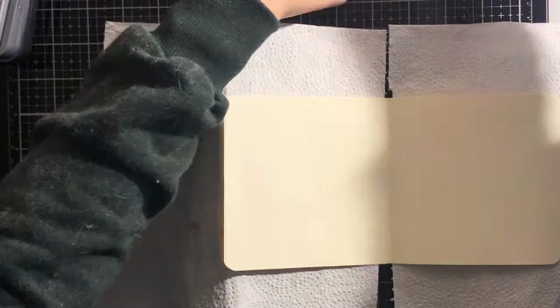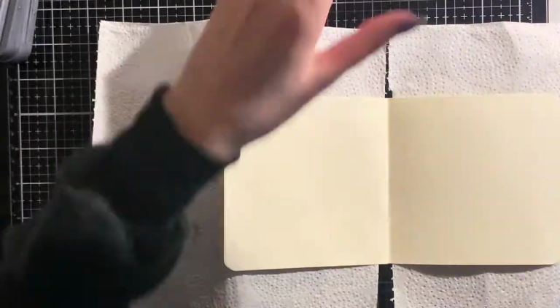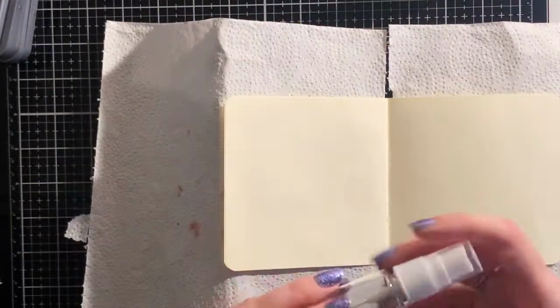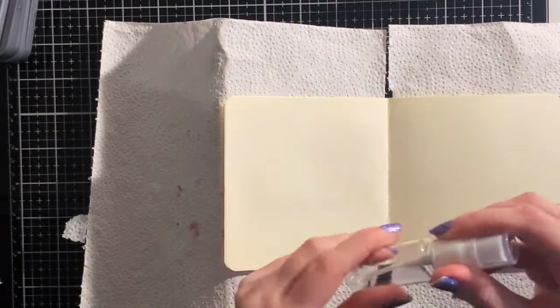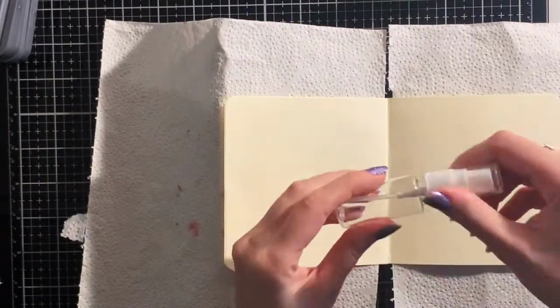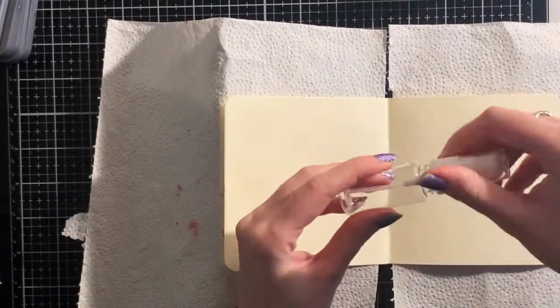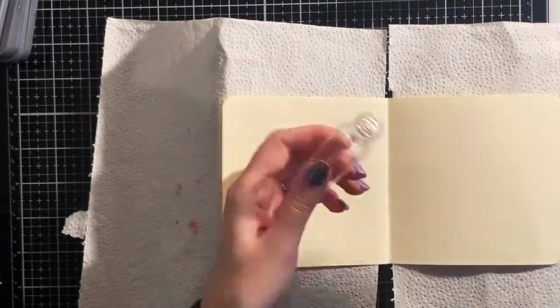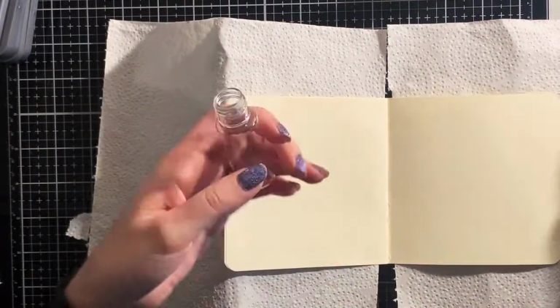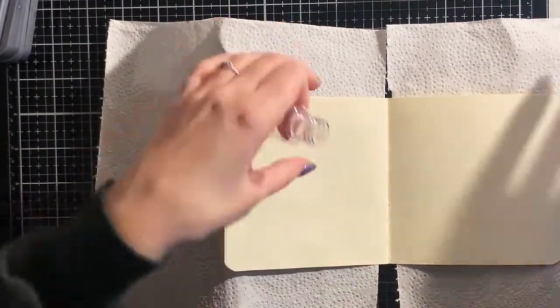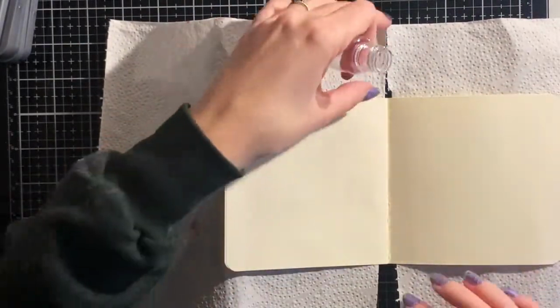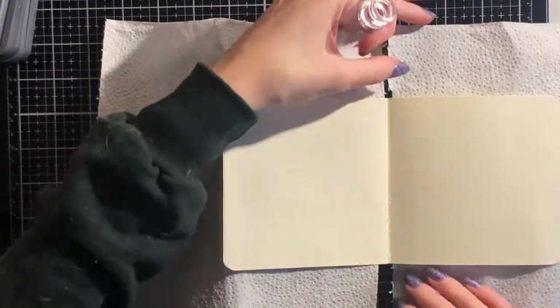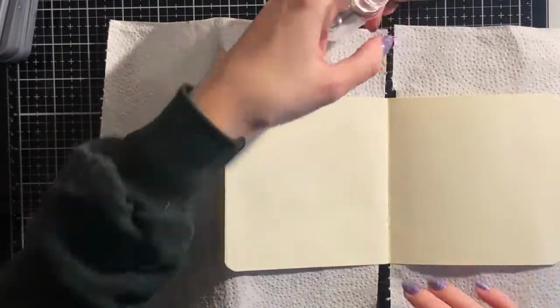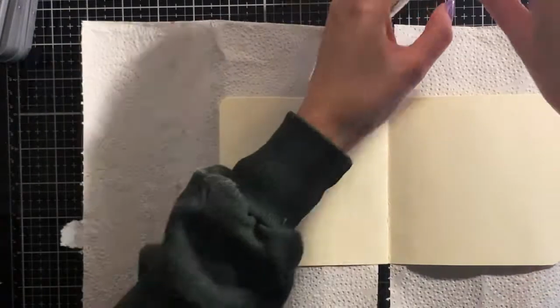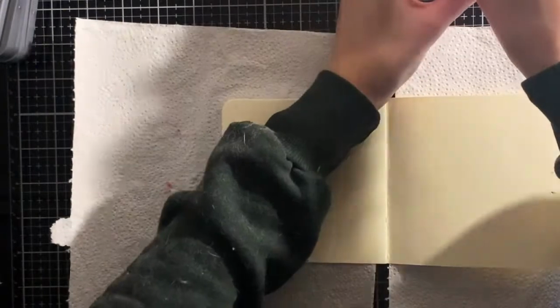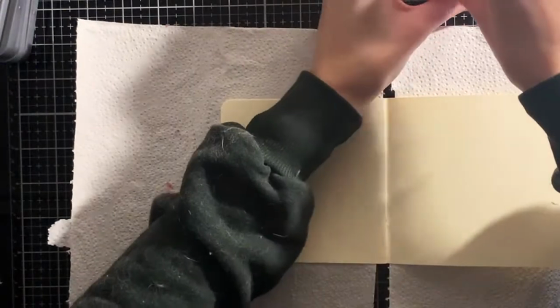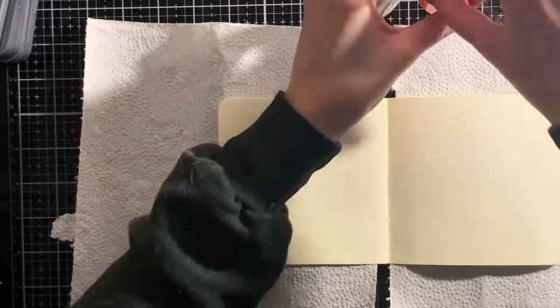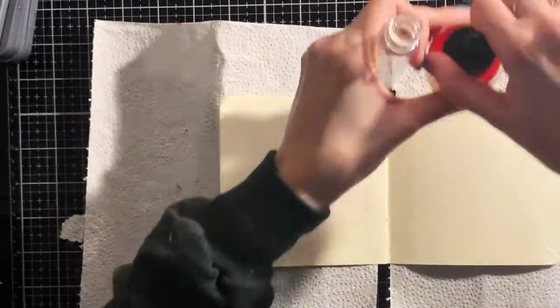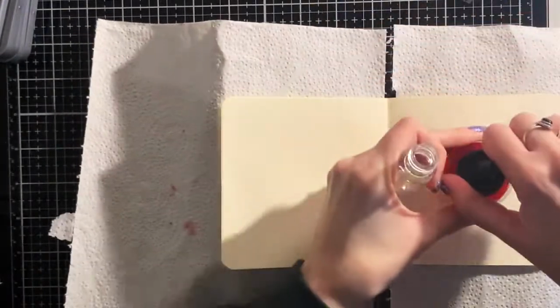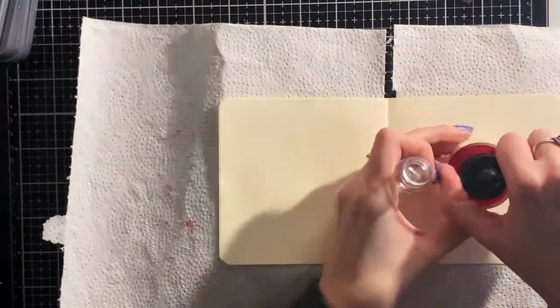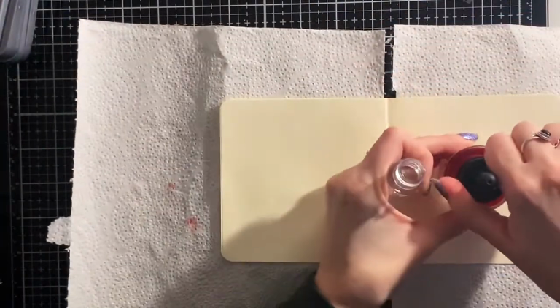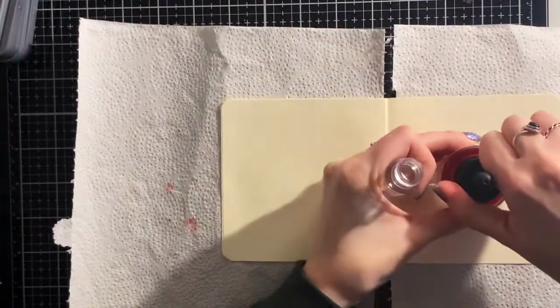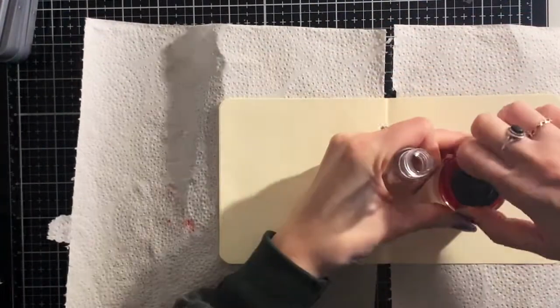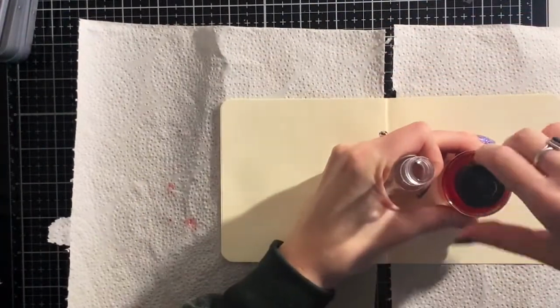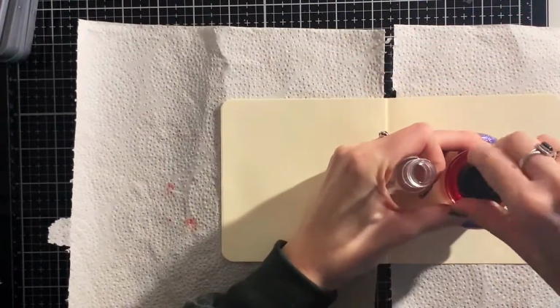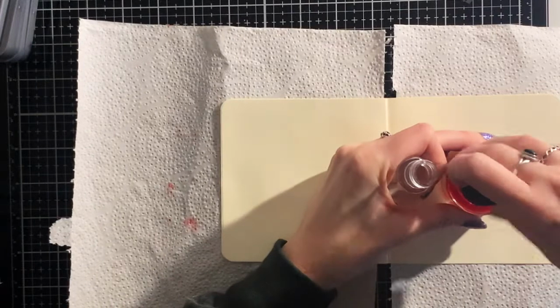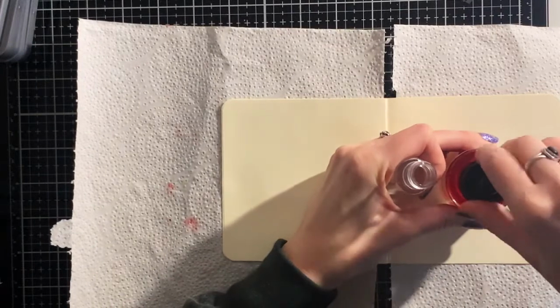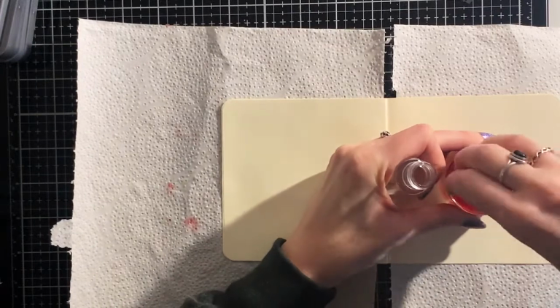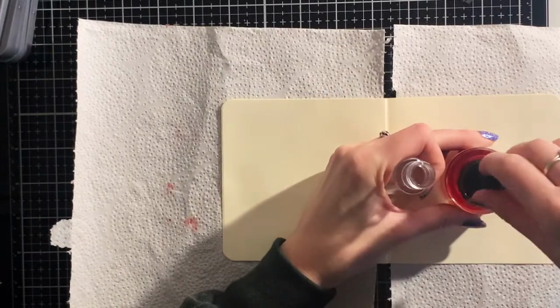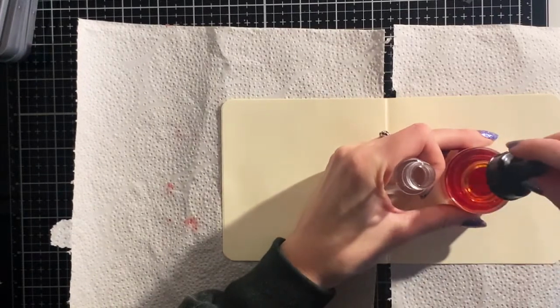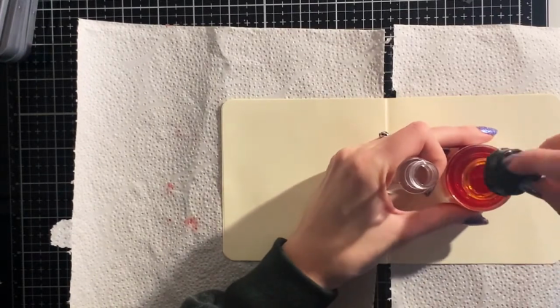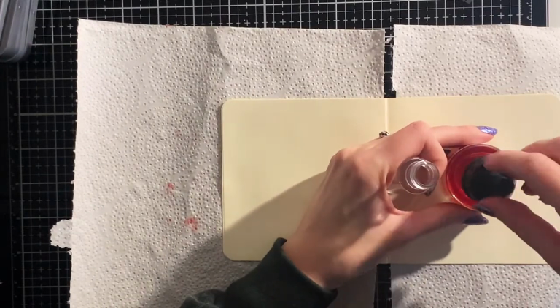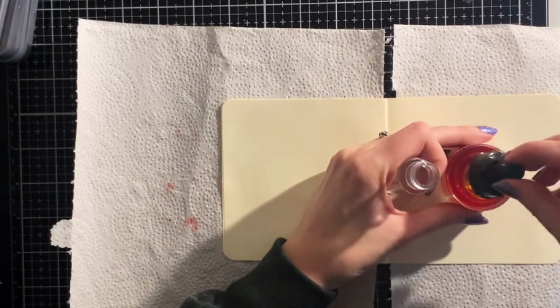Making sprays is really easy. I have these cheap spray bottles I got from AliExpress. And since the Ecoline already has a pipette in the lid, you can just drip some of the color into the bottle, and then you have your spray ready to go.